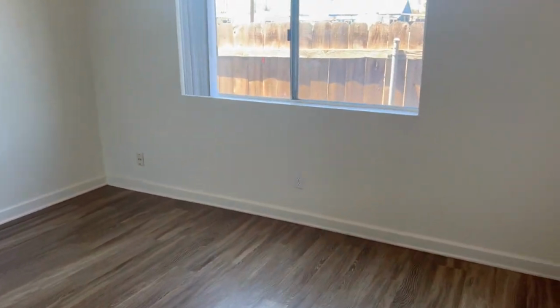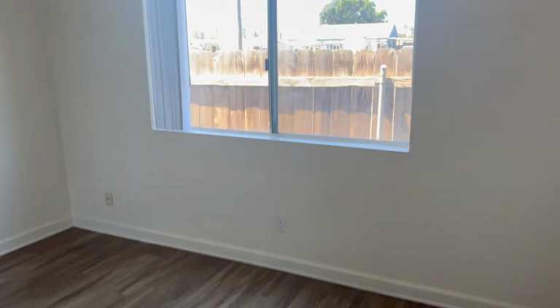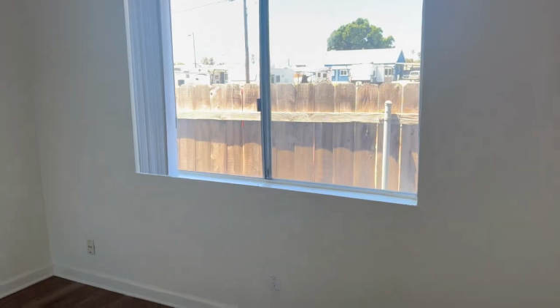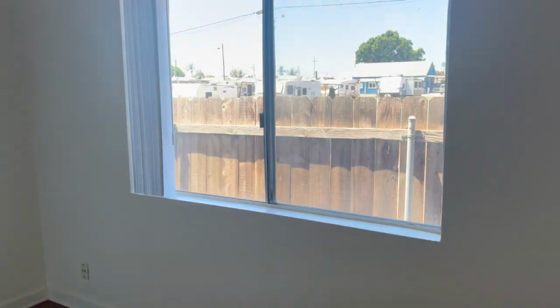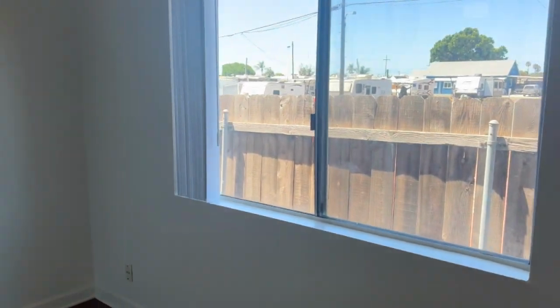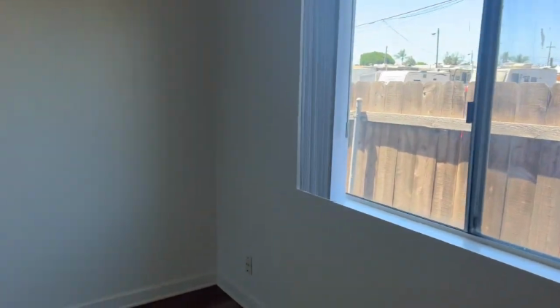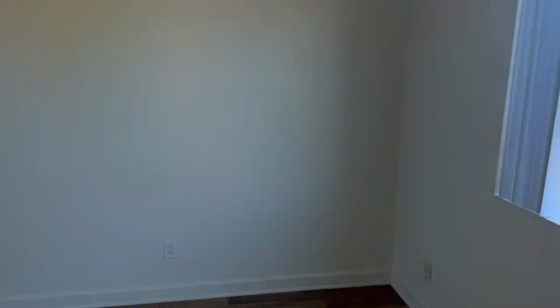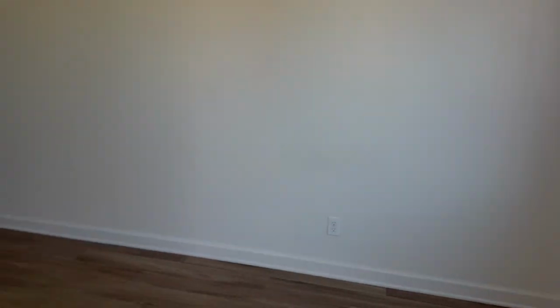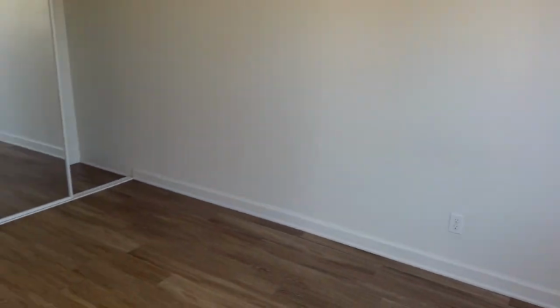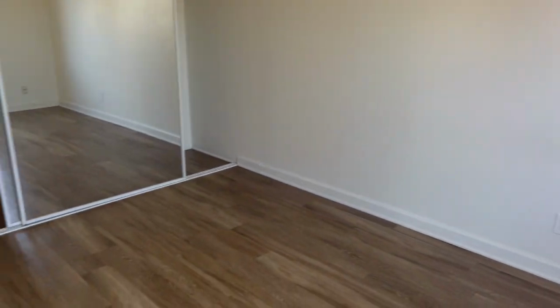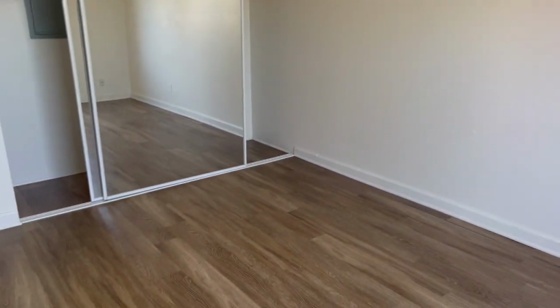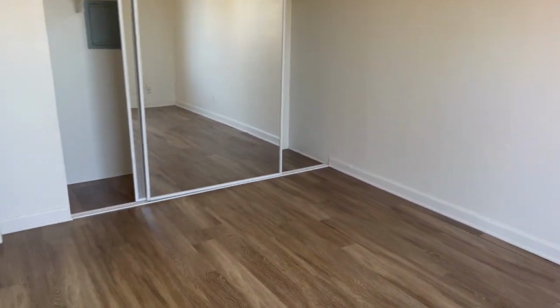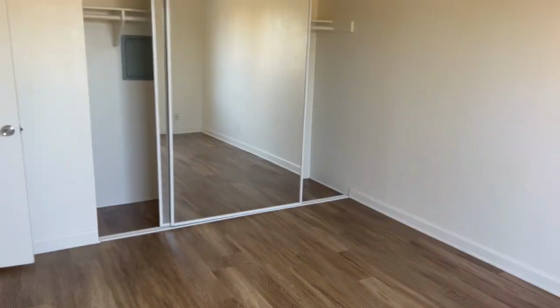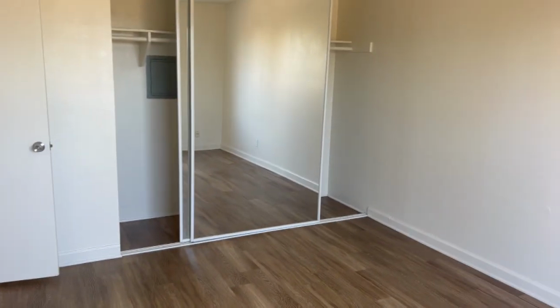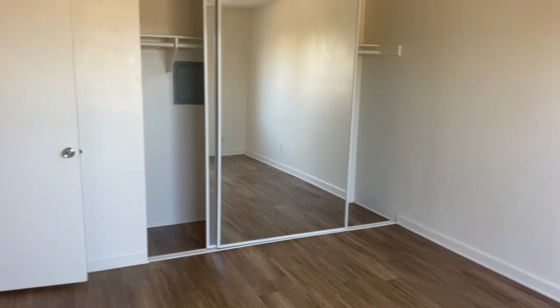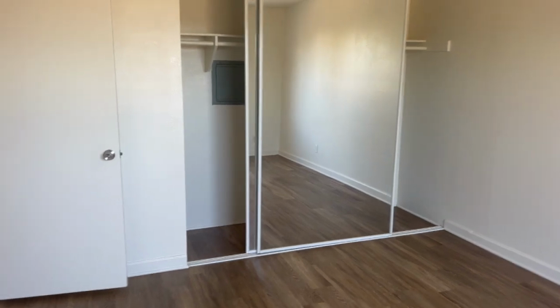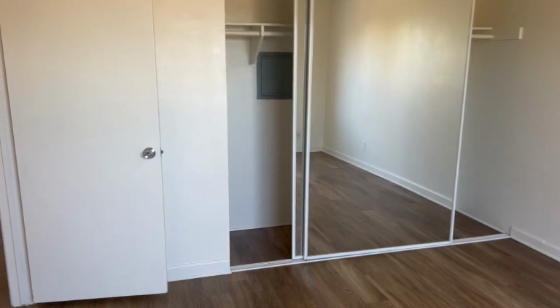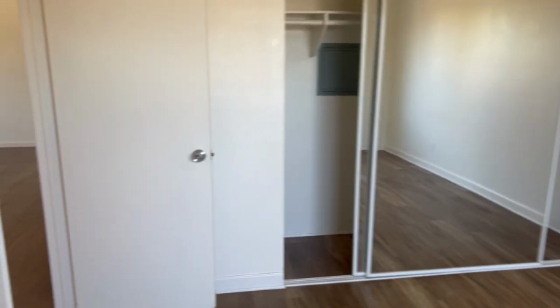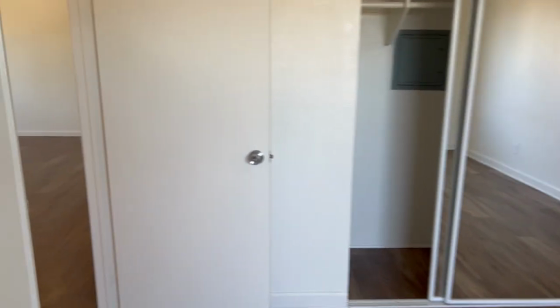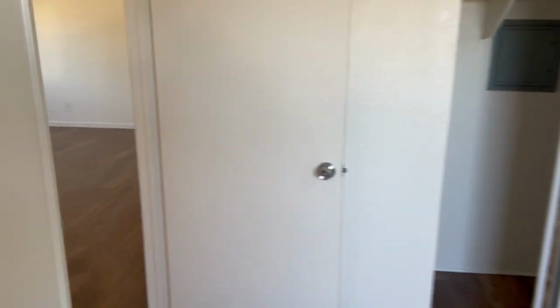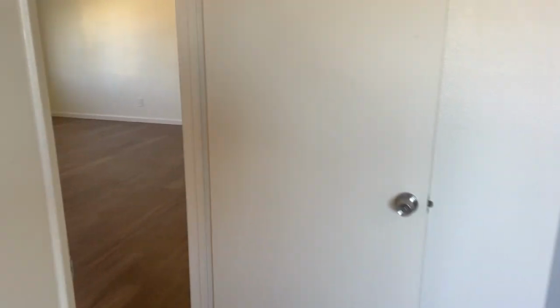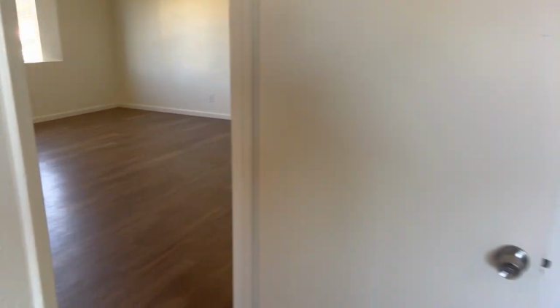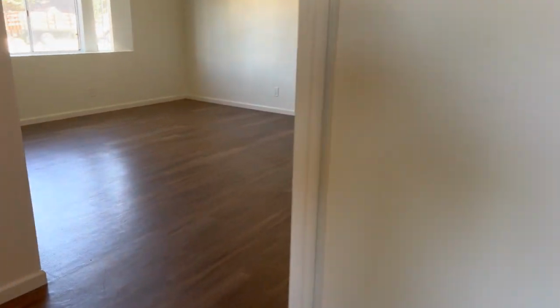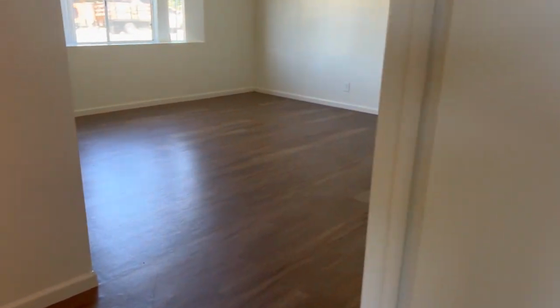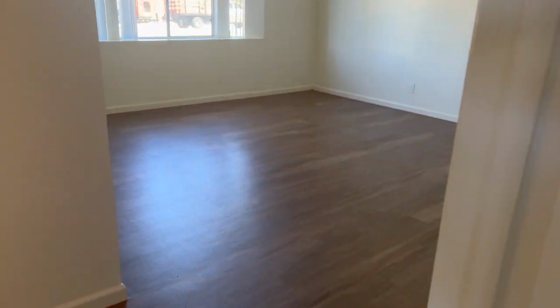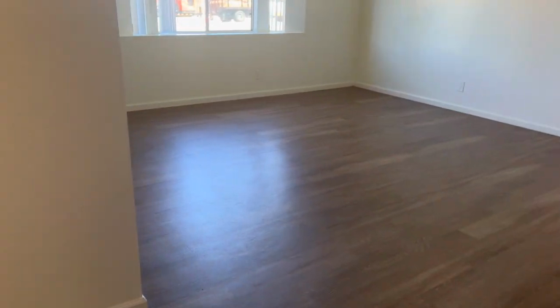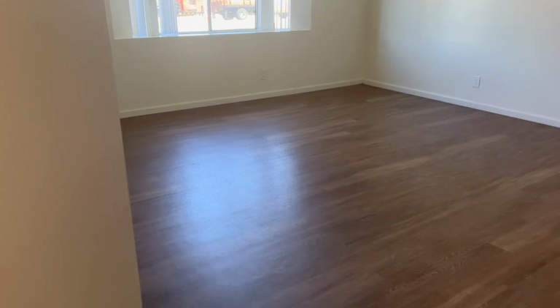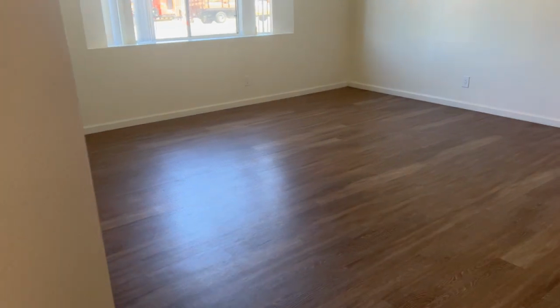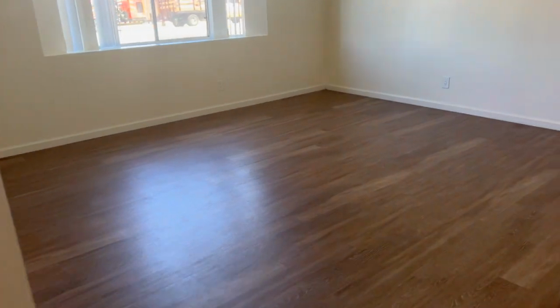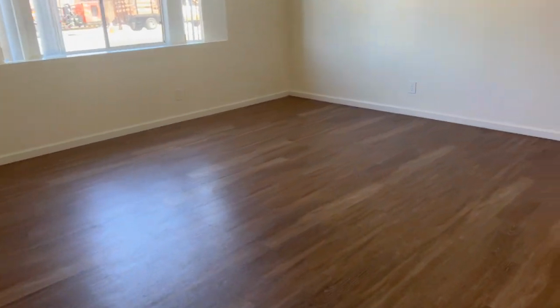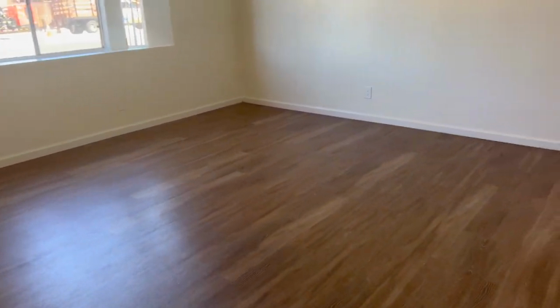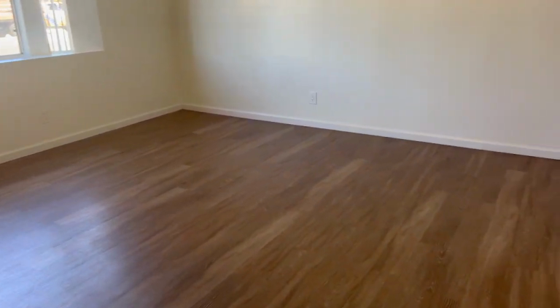If you're interested in taking a look at this property, please give us a call at 619-296-2787. We'll be happy to schedule a physical showing. Thanks for watching and have a great day.